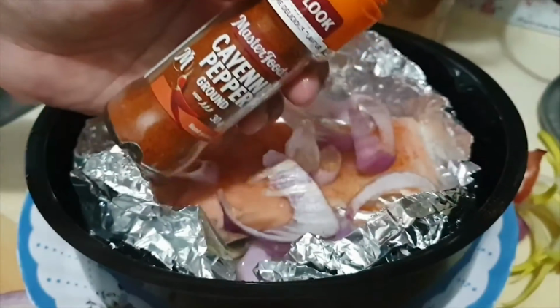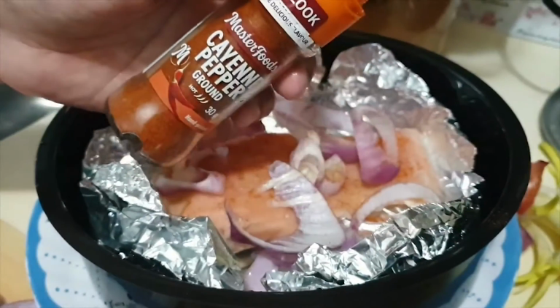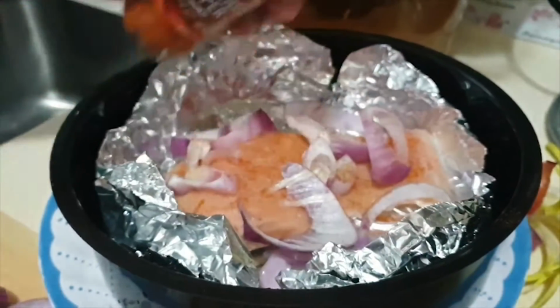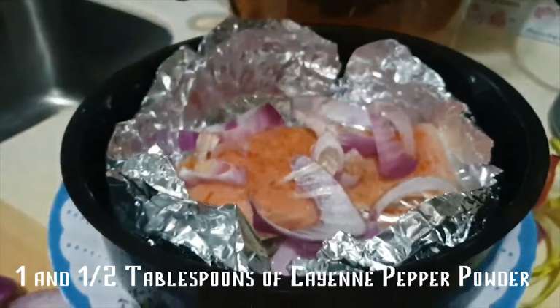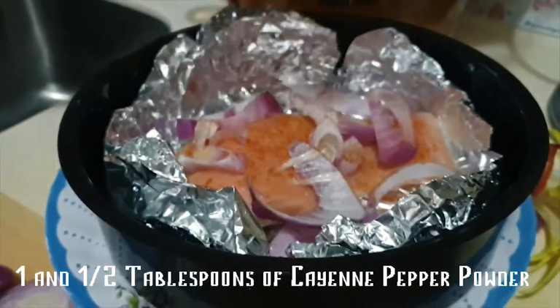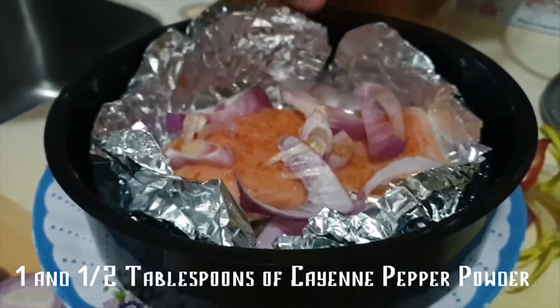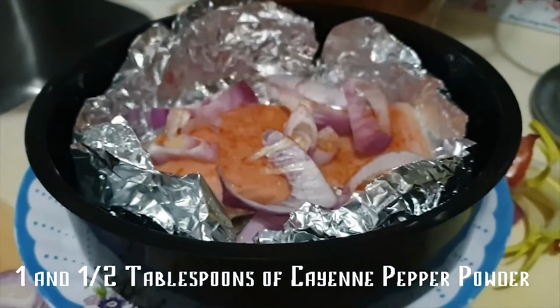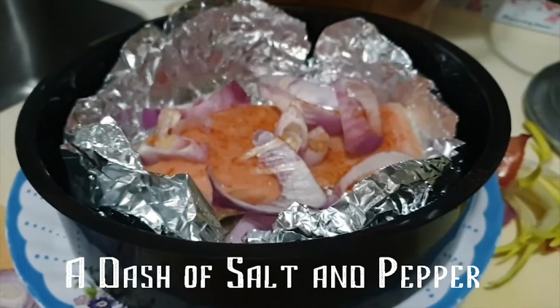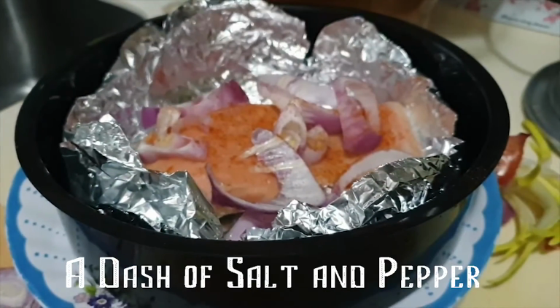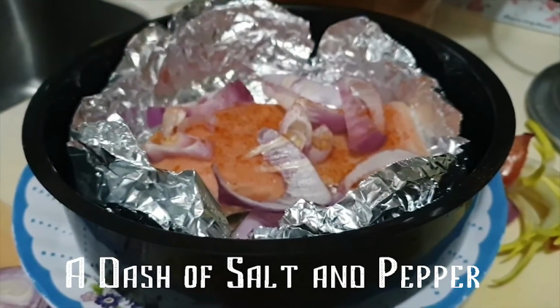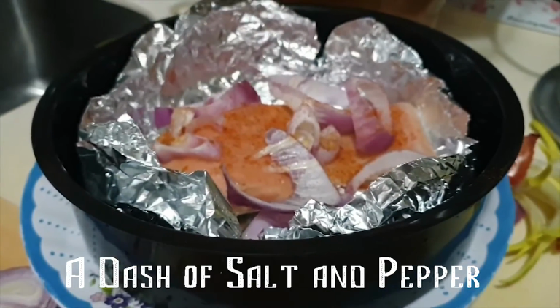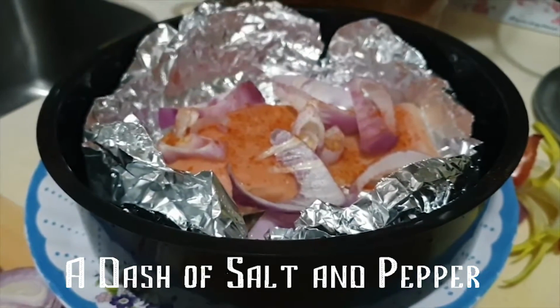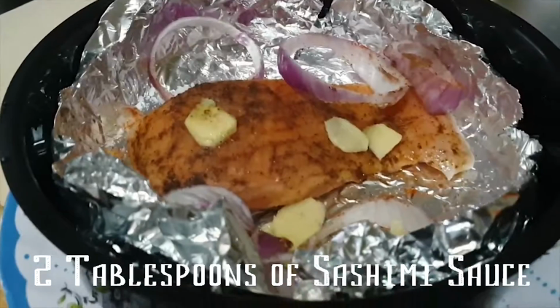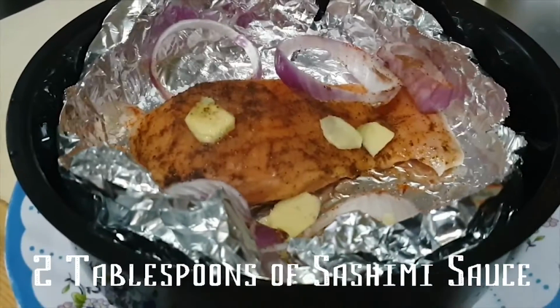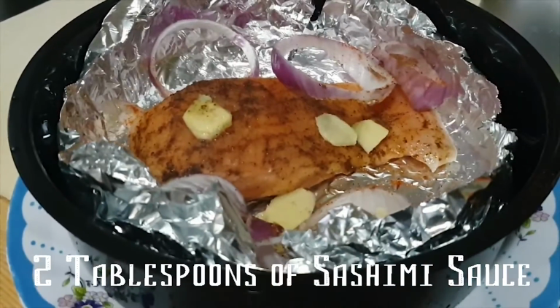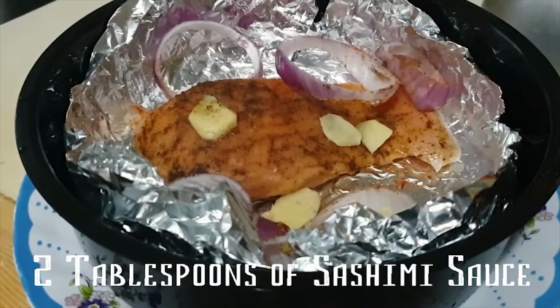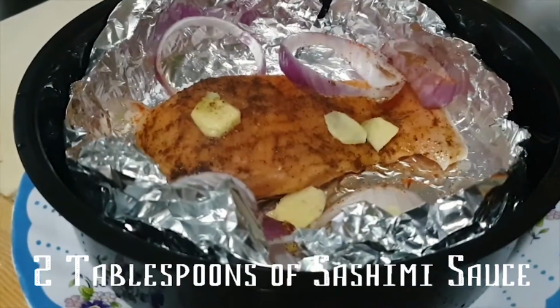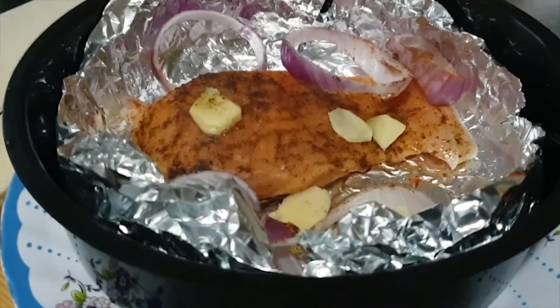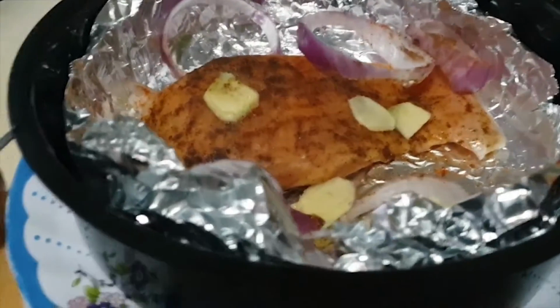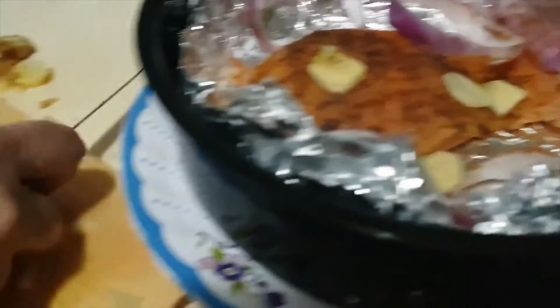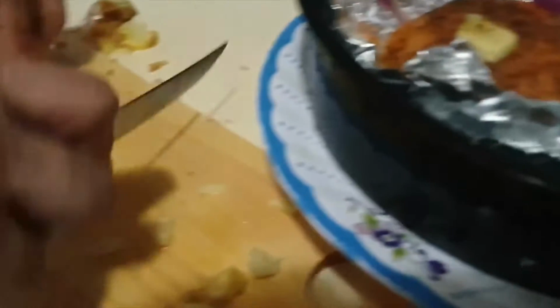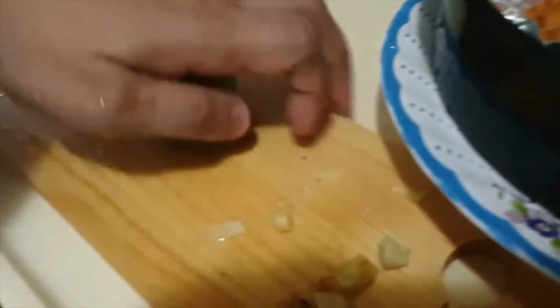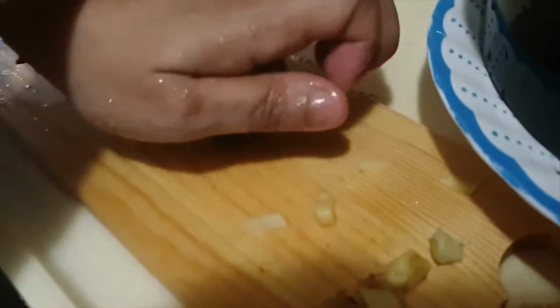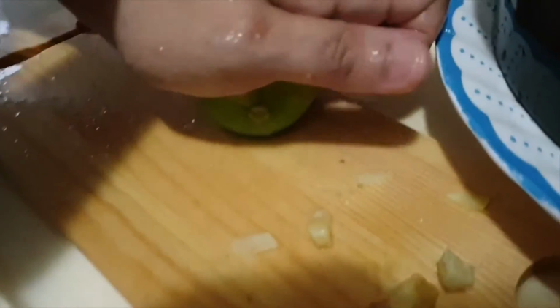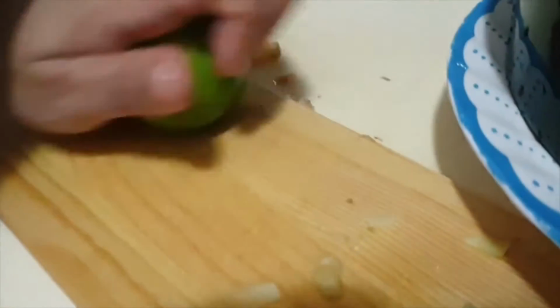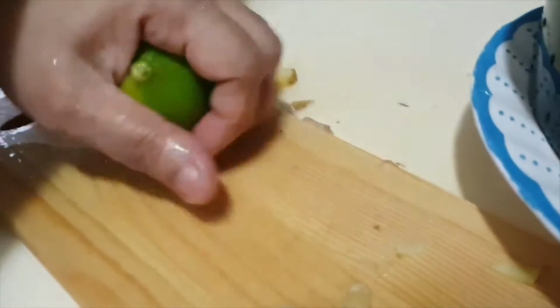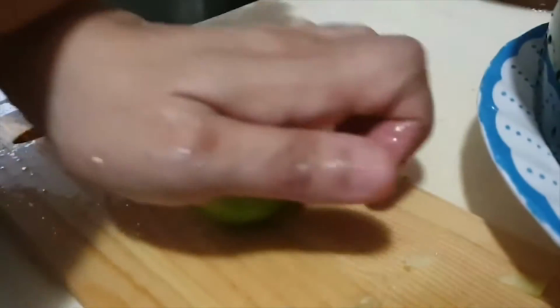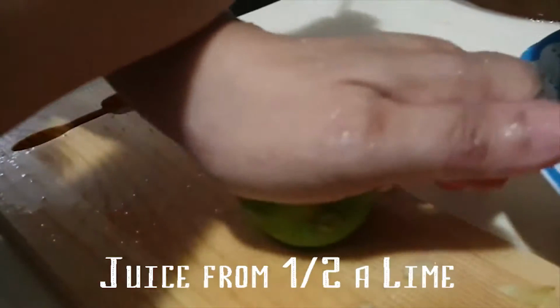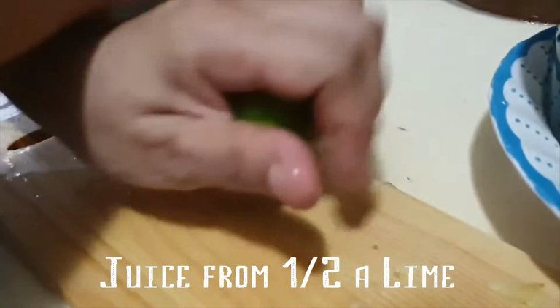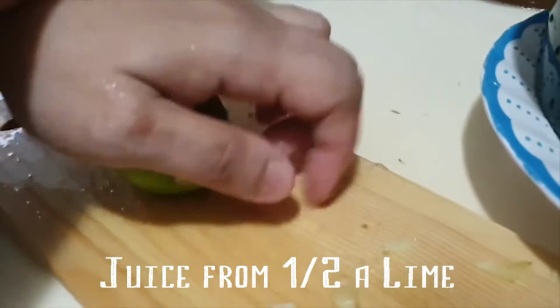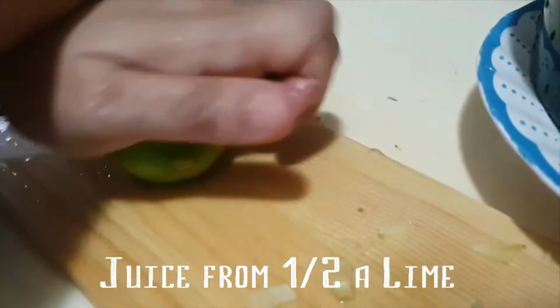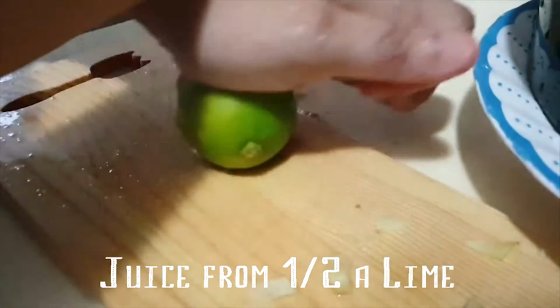Next, add in cayenne pepper powder, salt, regular pepper and sashimi sauce. Last but not least, for that unique flavour, add in the juice from one half of a lime.